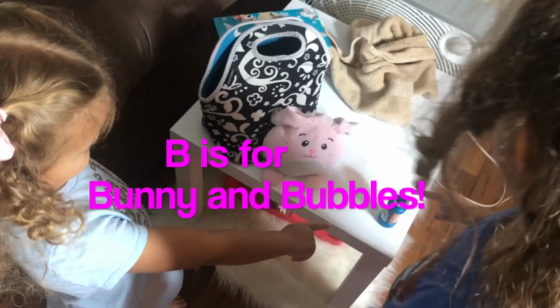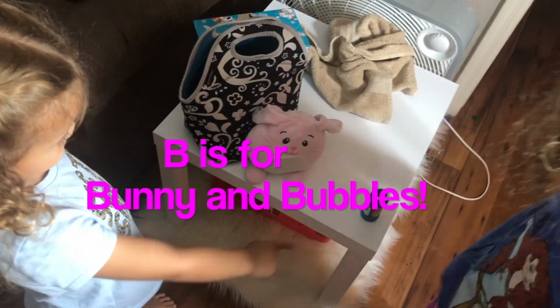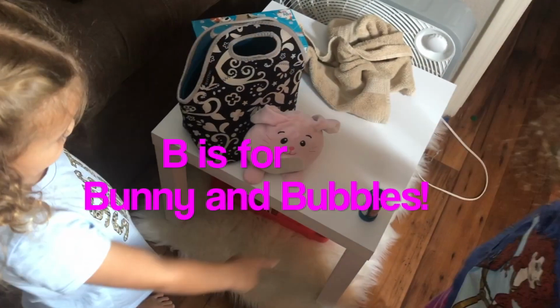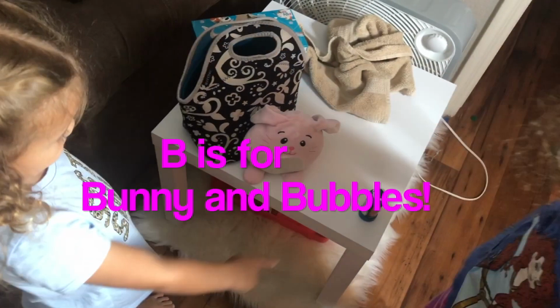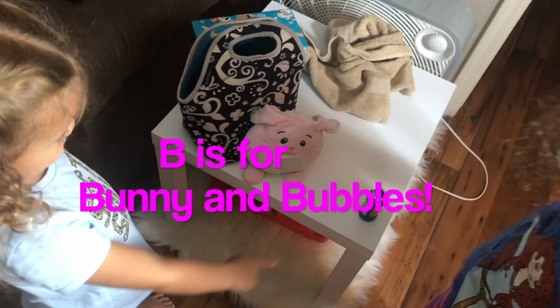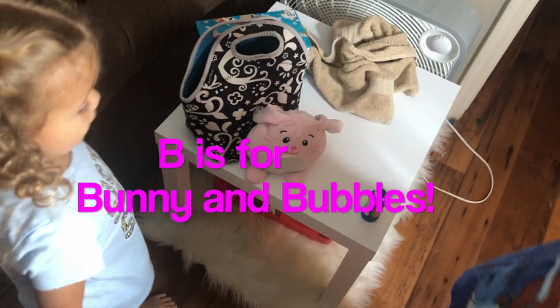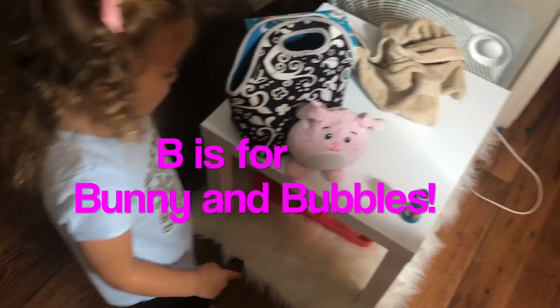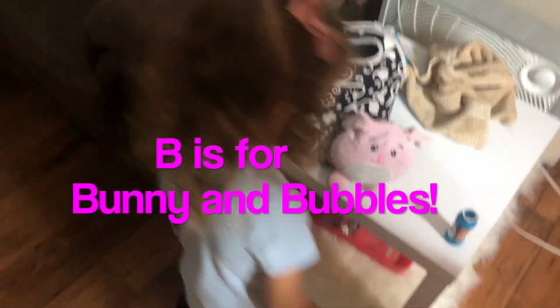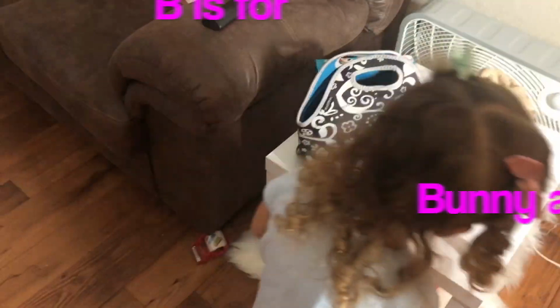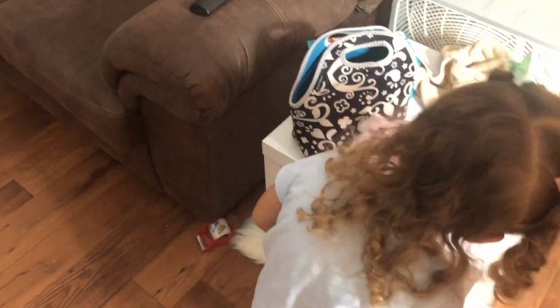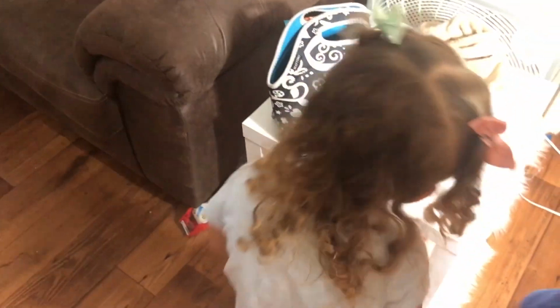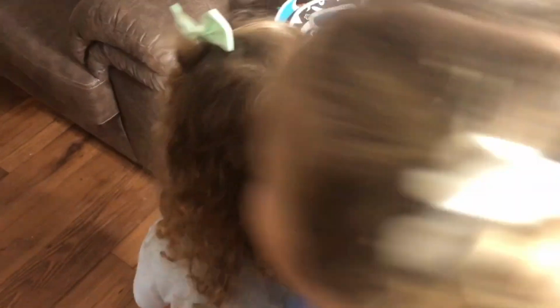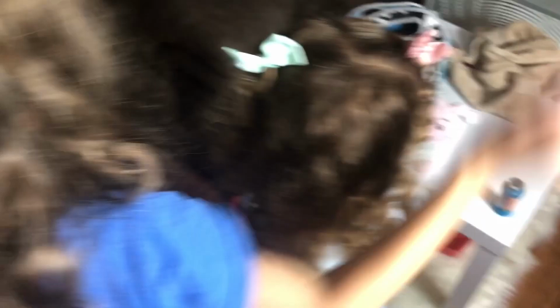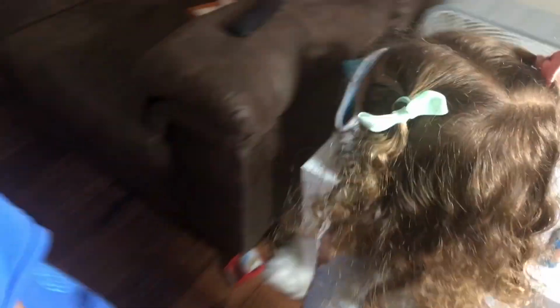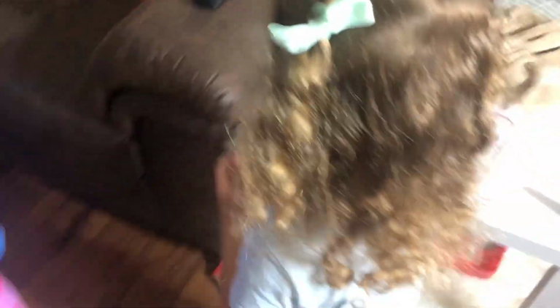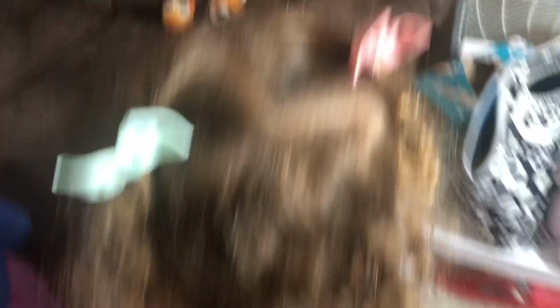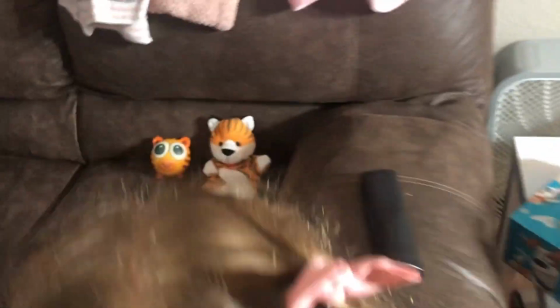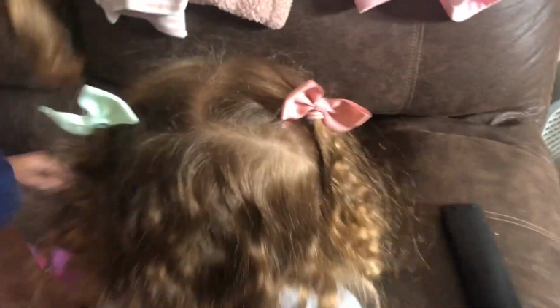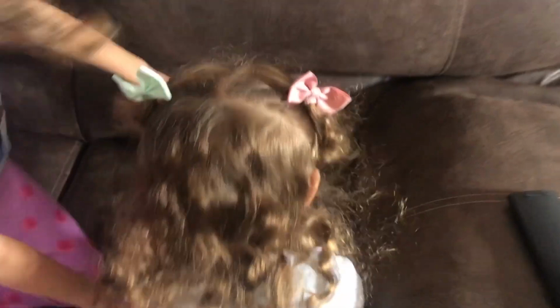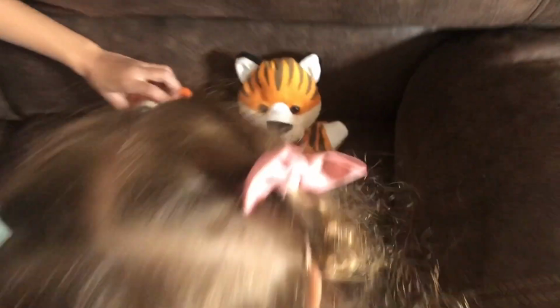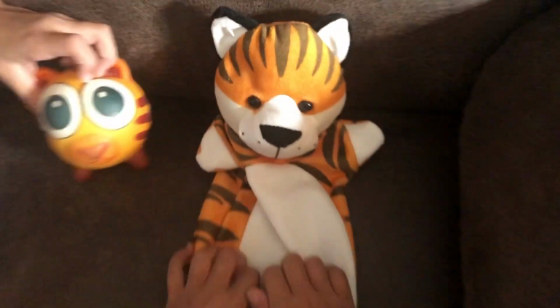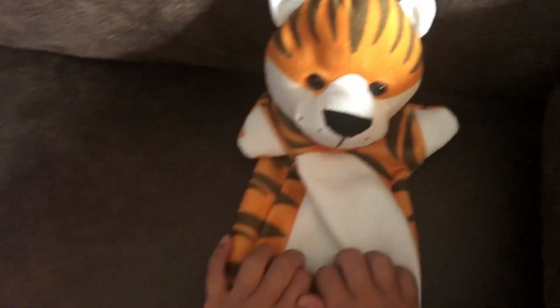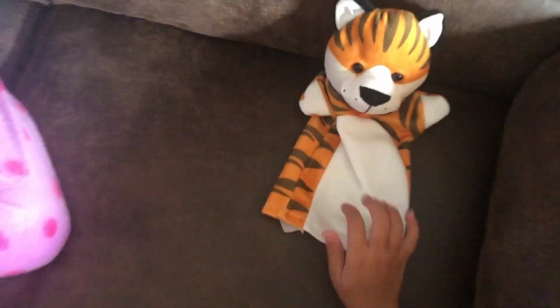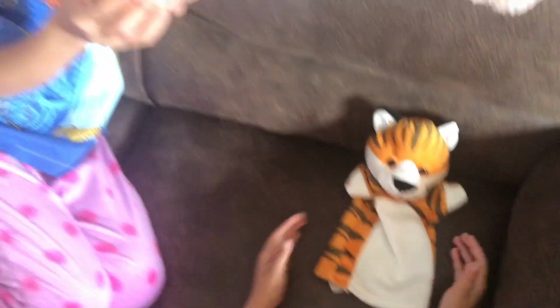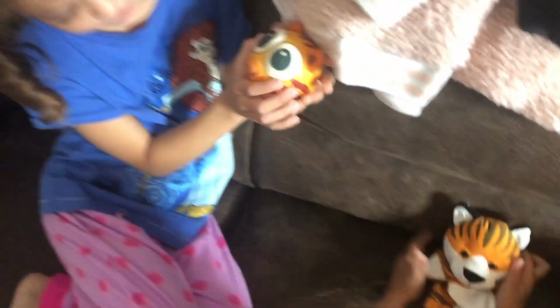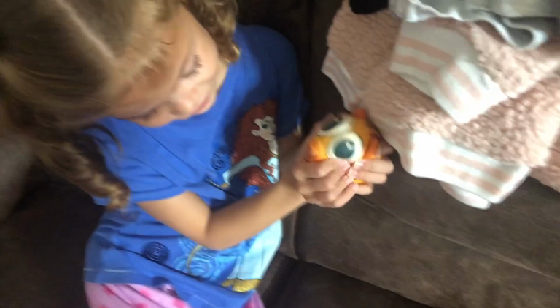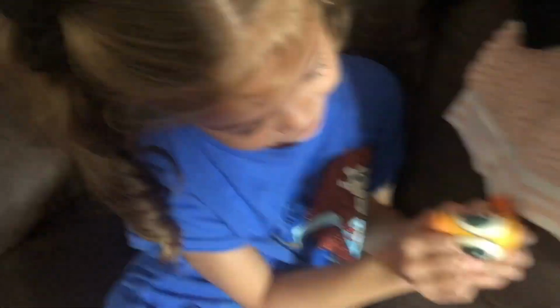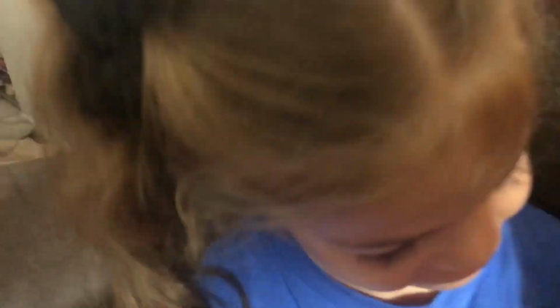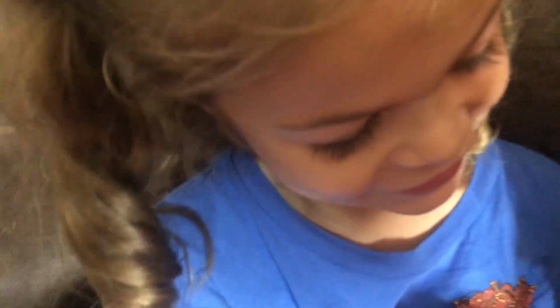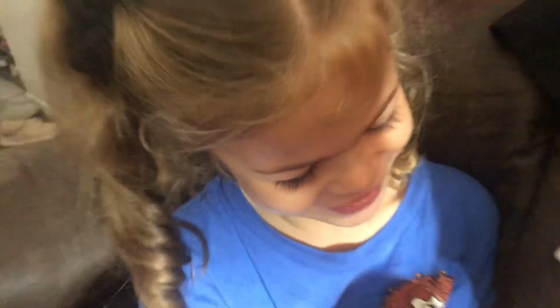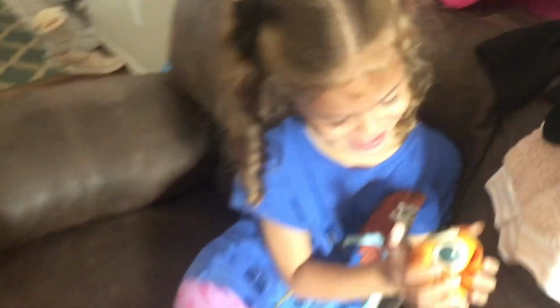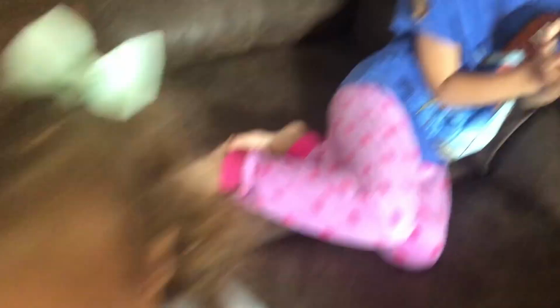Bubbles! Bubbles! She must be allergic to tigers.